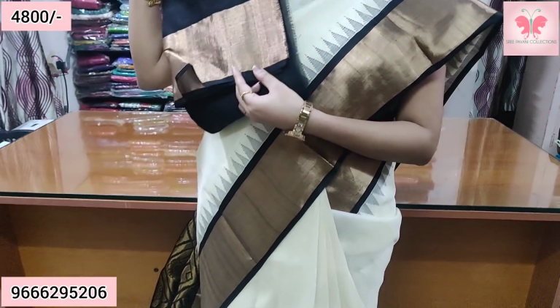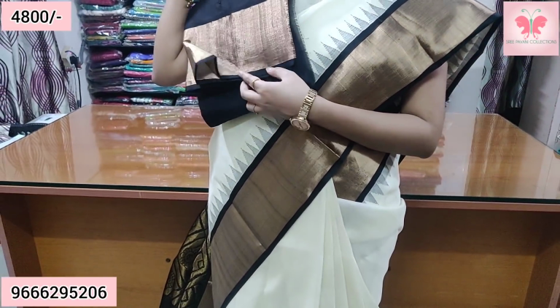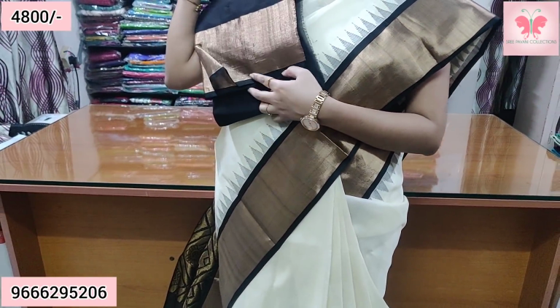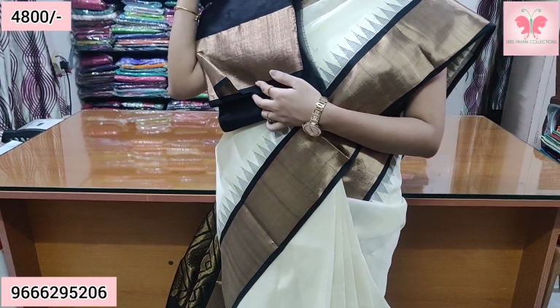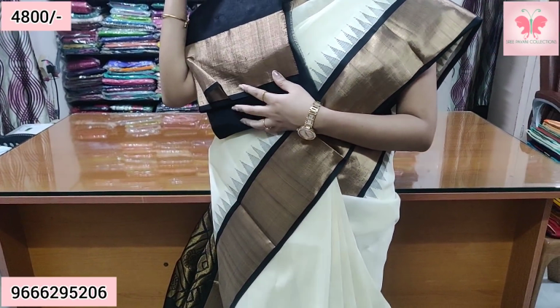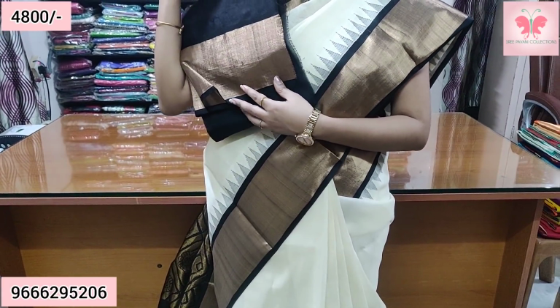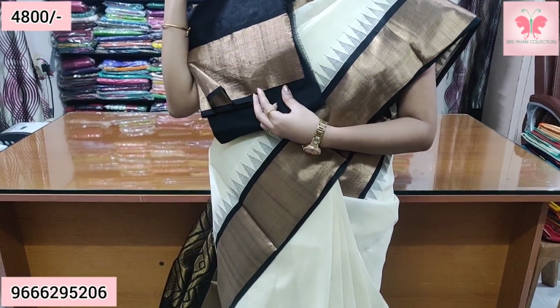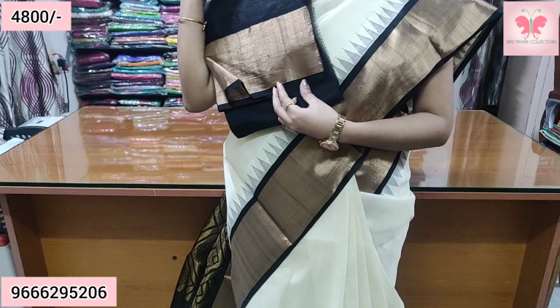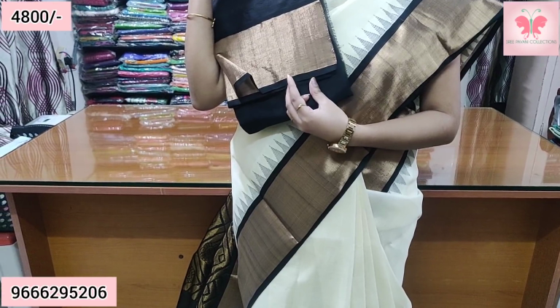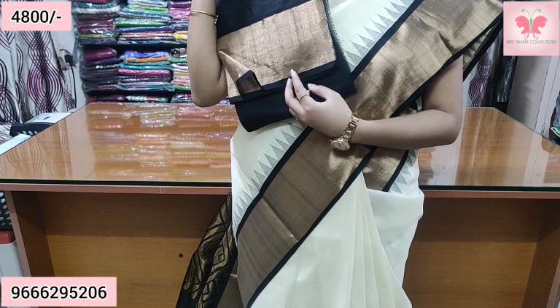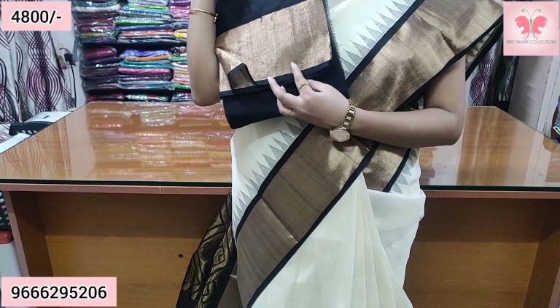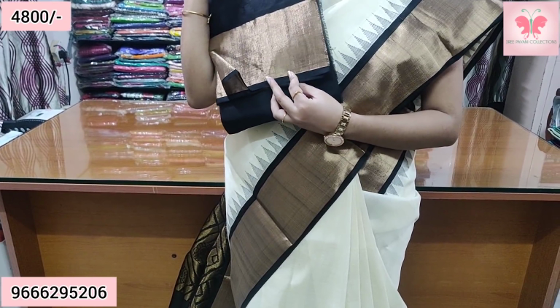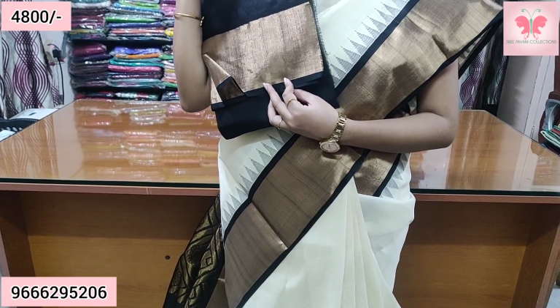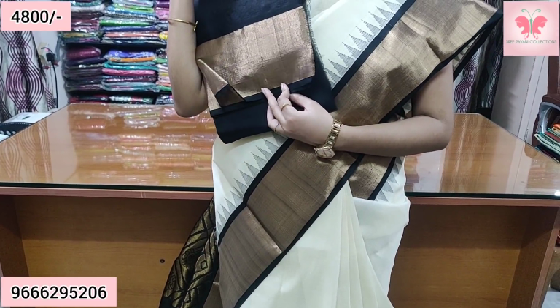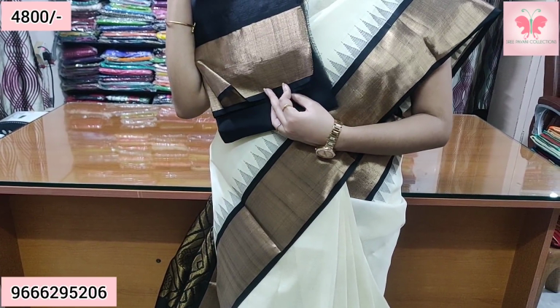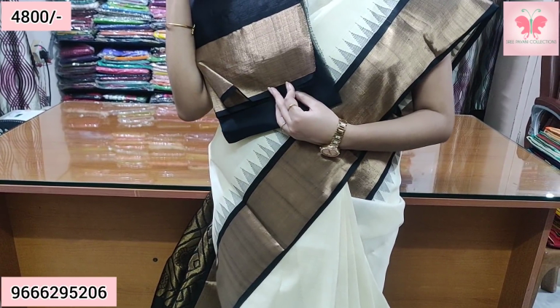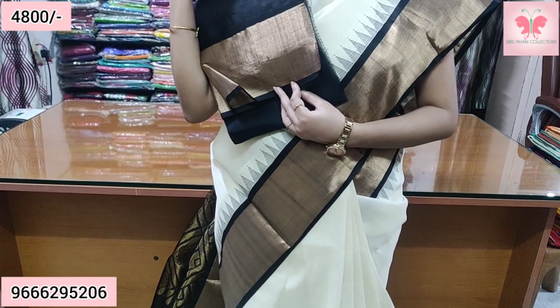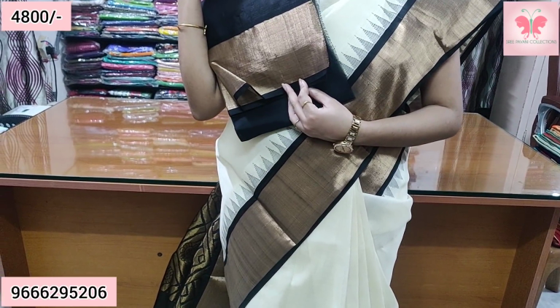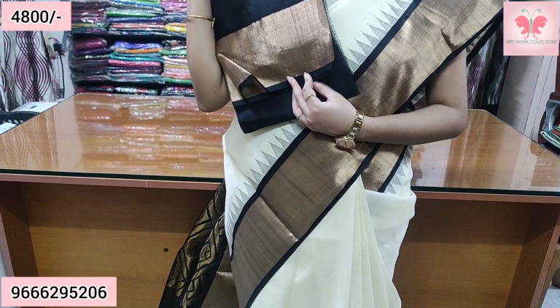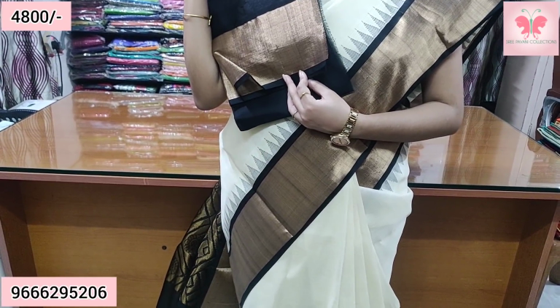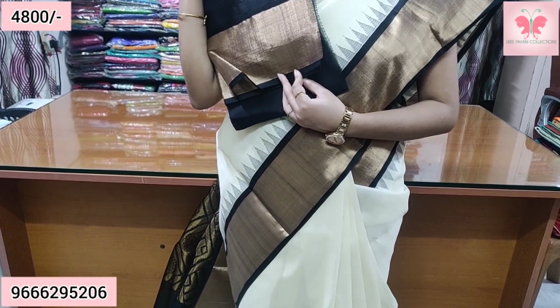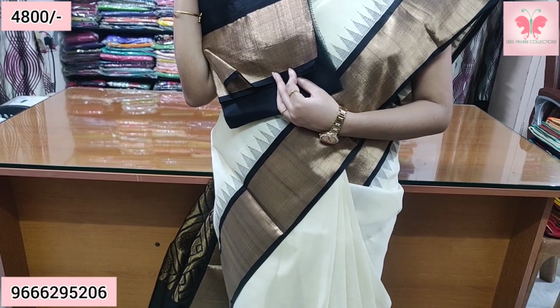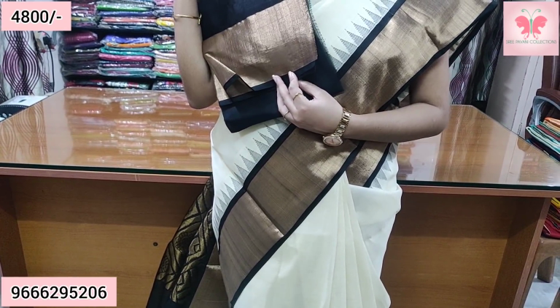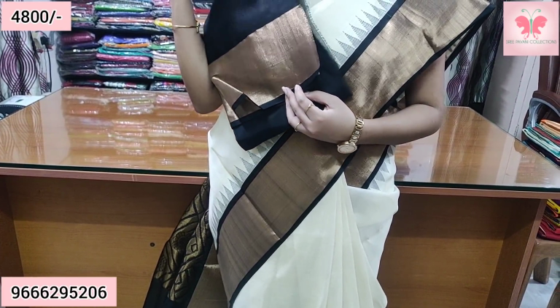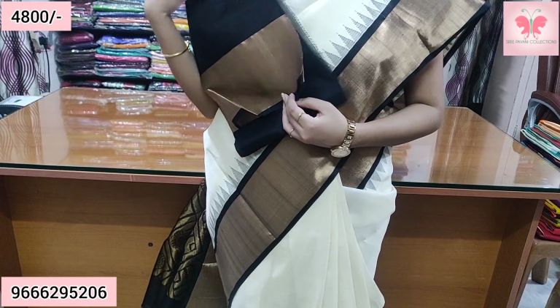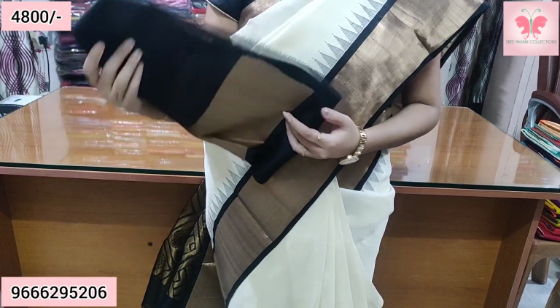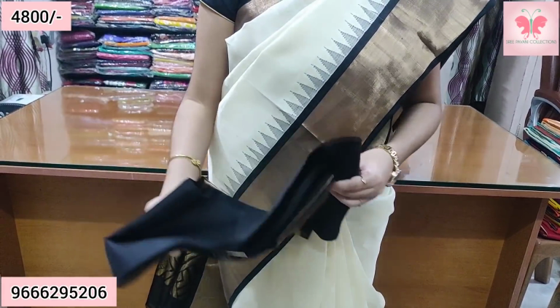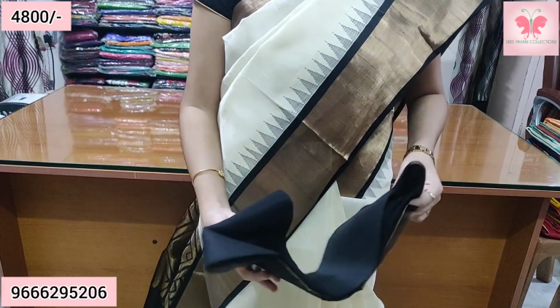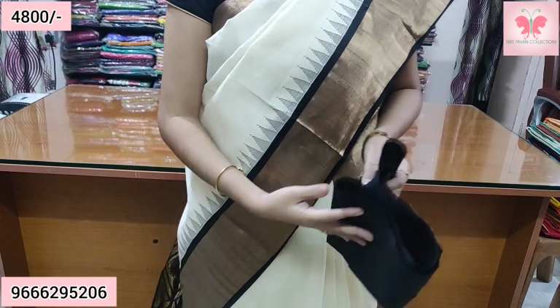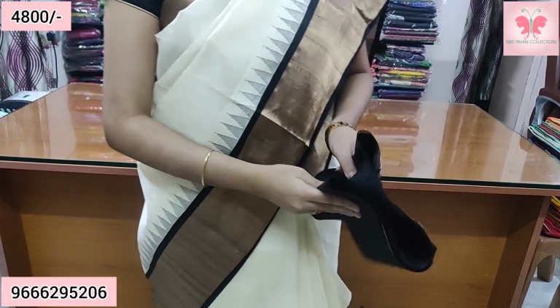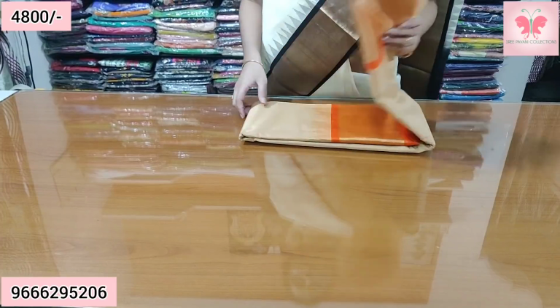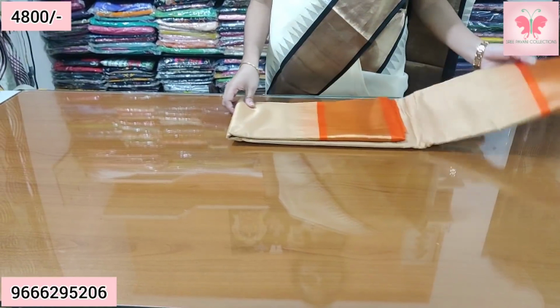This is a contrast blouse. The price is ₹4,800. This is our design number 2.